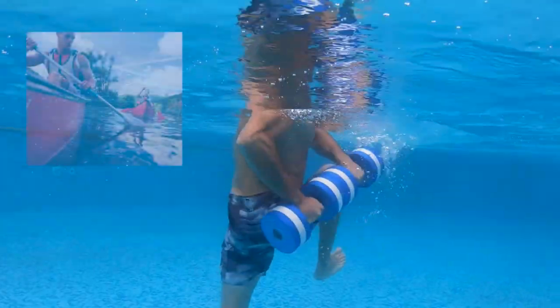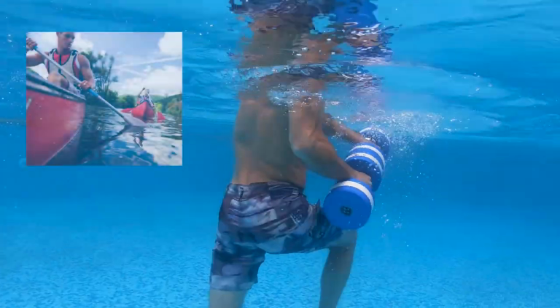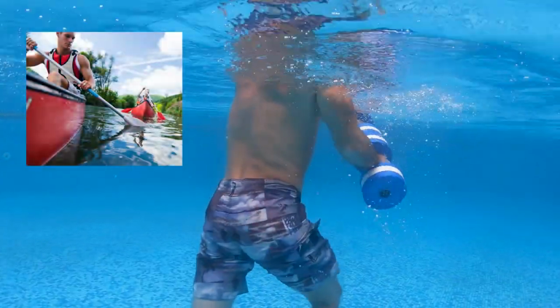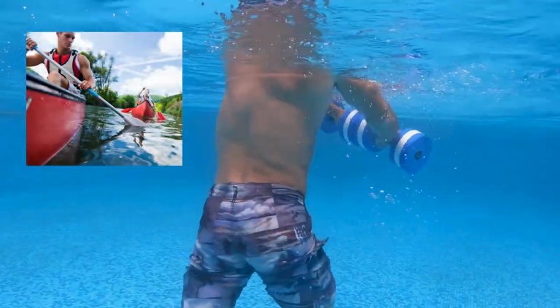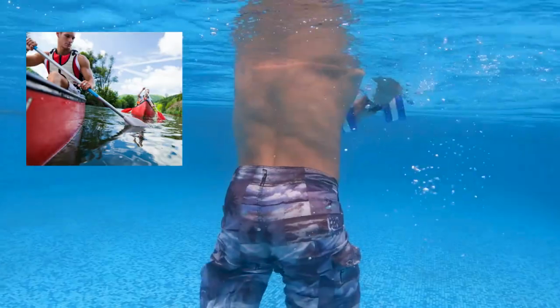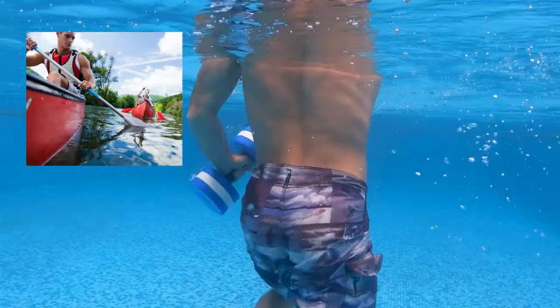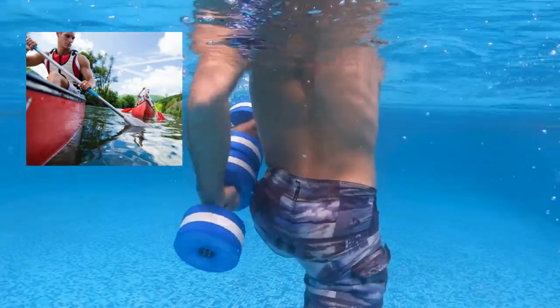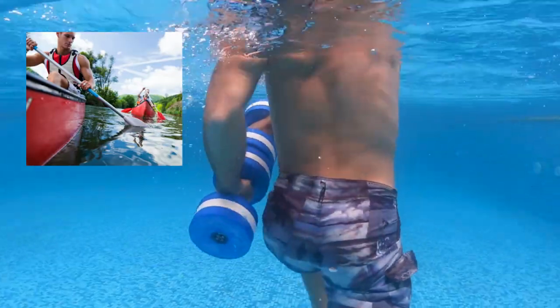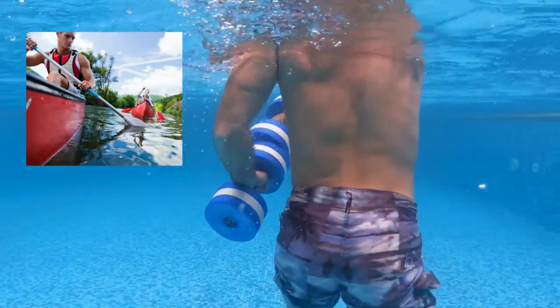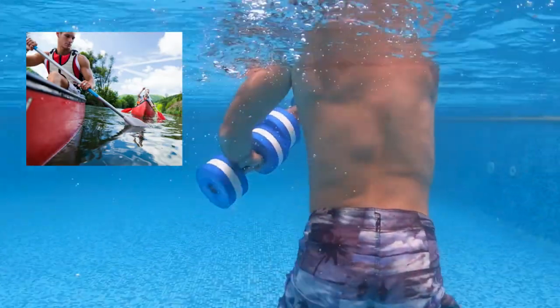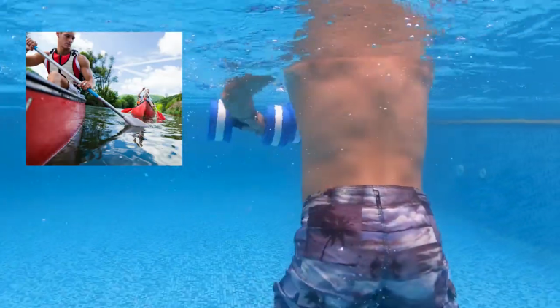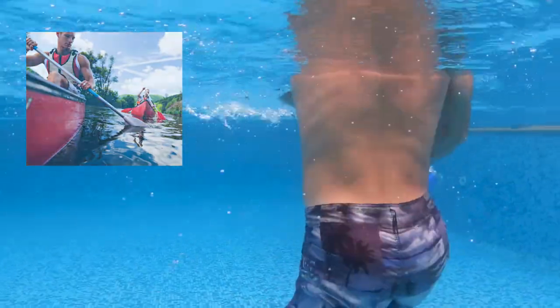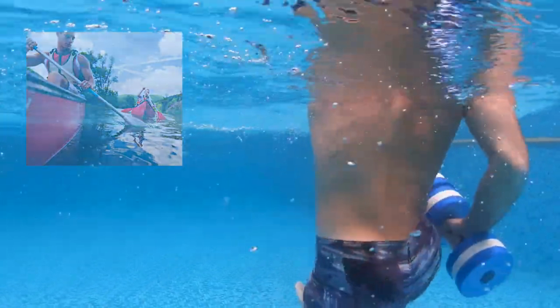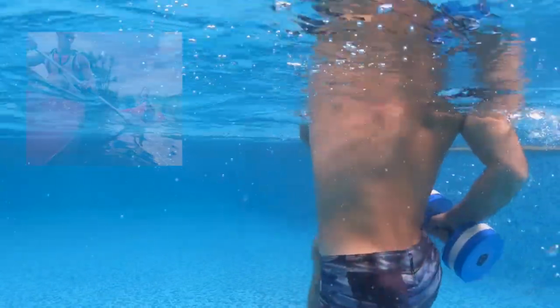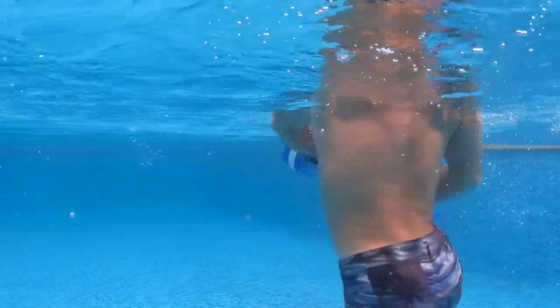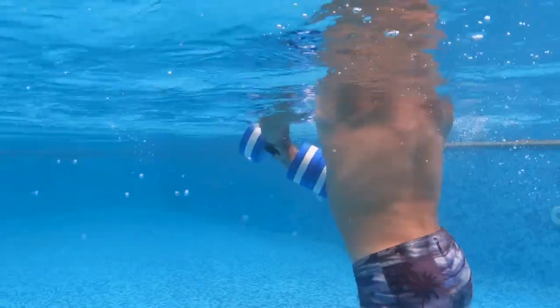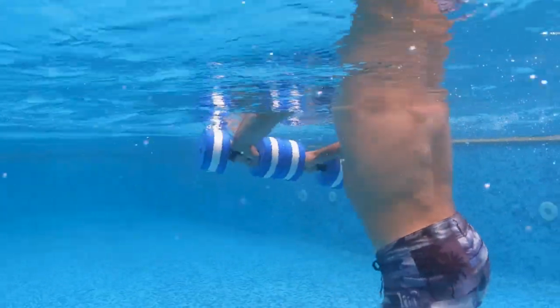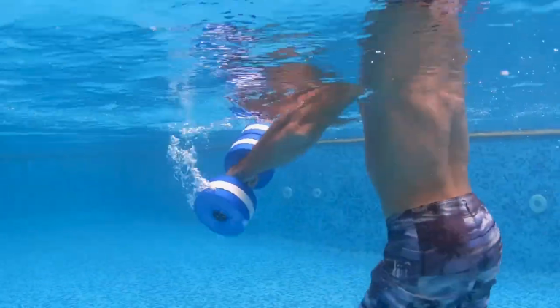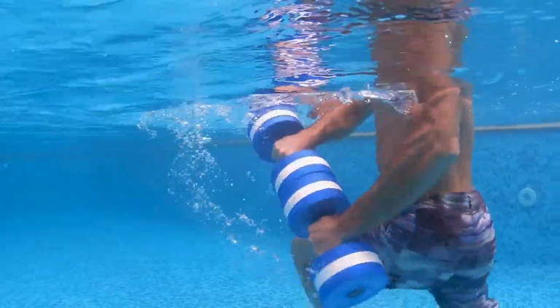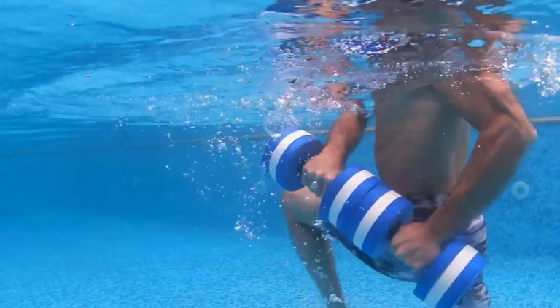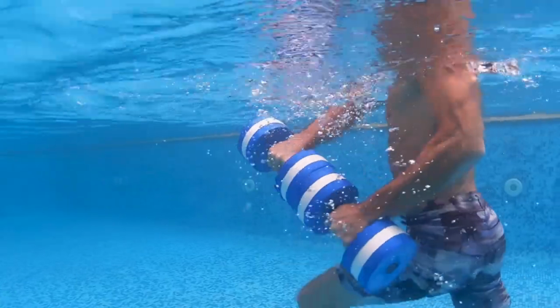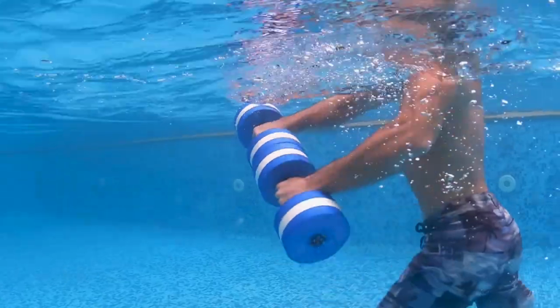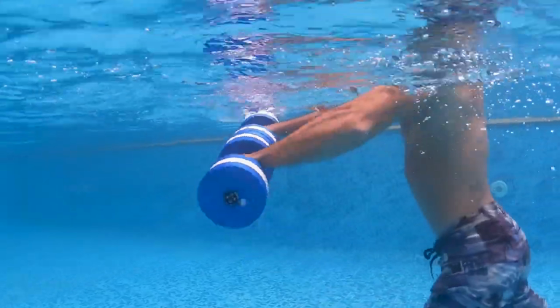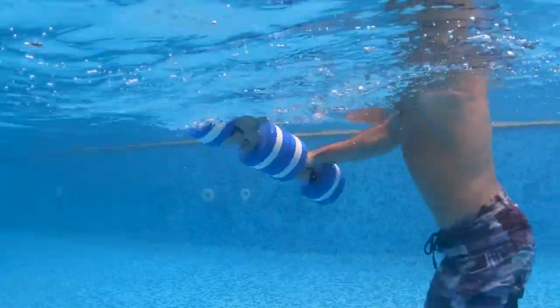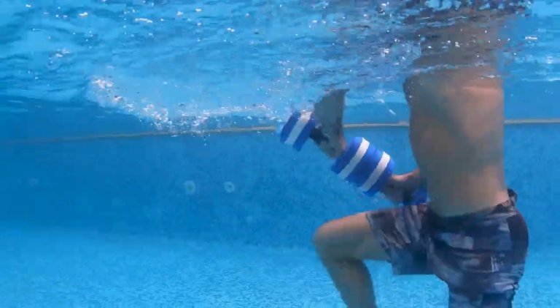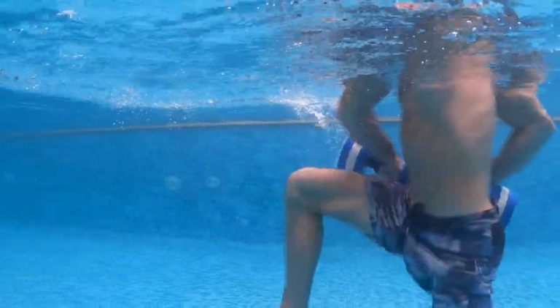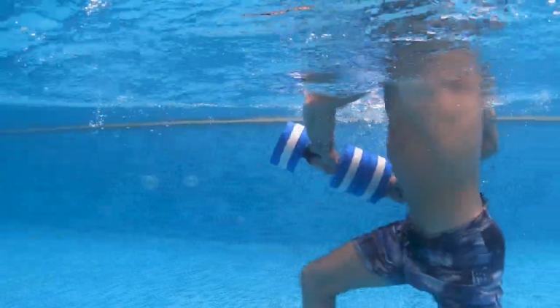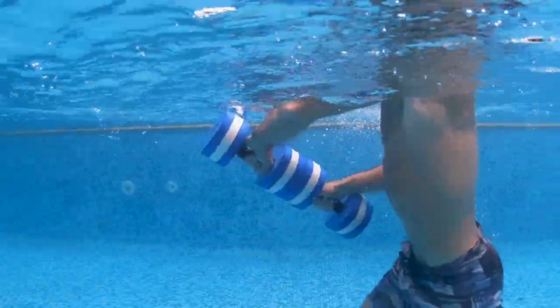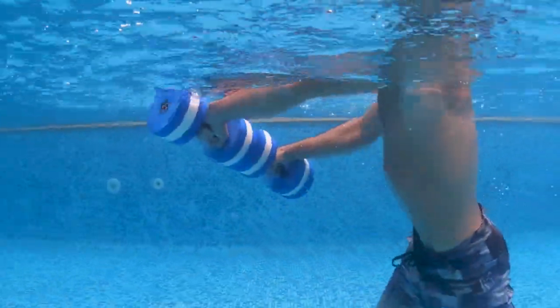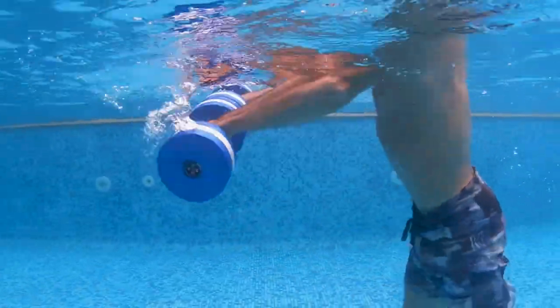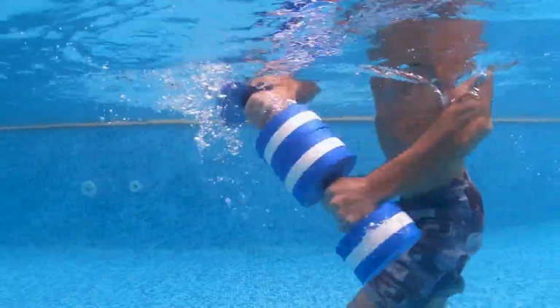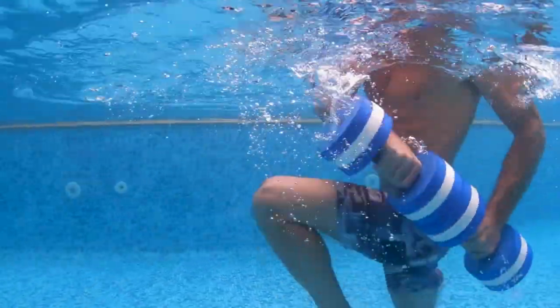This exercise is similar to rowing a canoe. Start with the dumbbells in inner touch position in front of your body. The dumbbells stay locked together and go straight out in front of you, just below the water level.